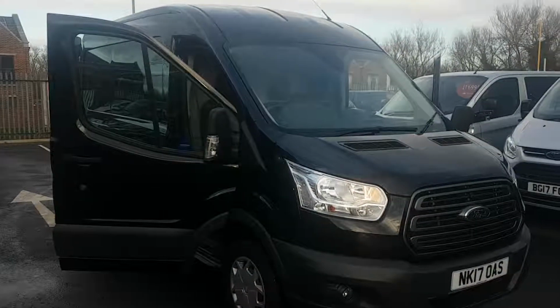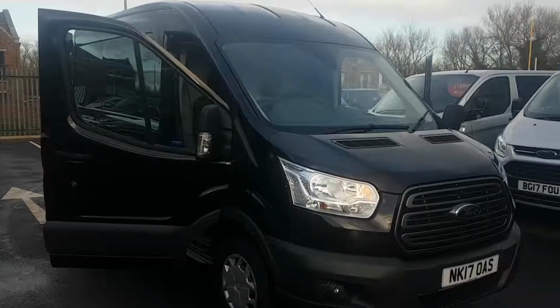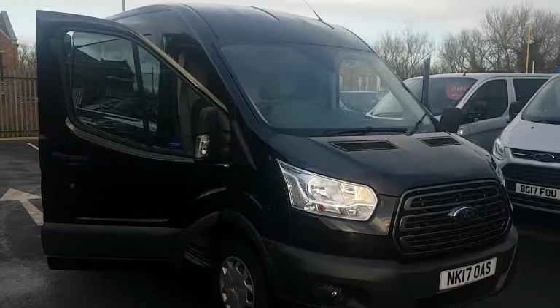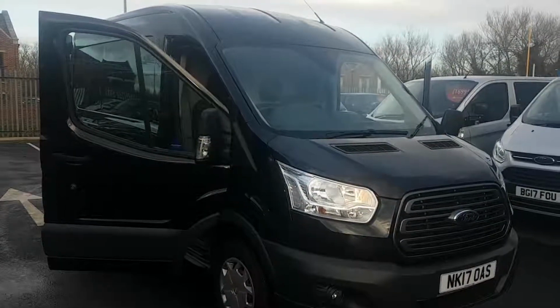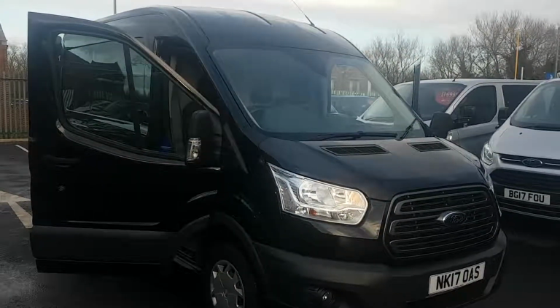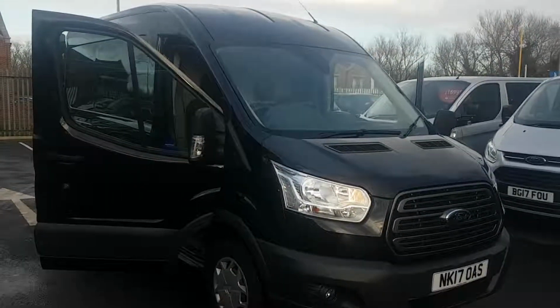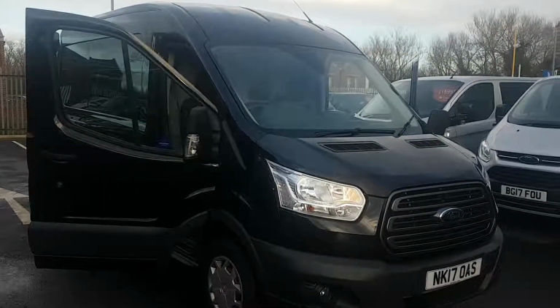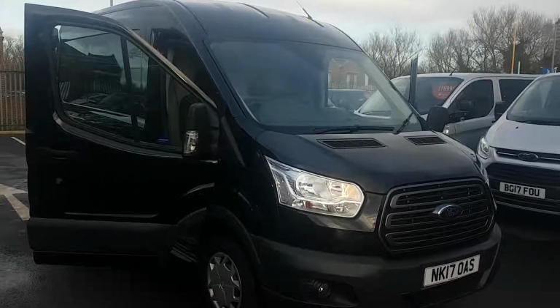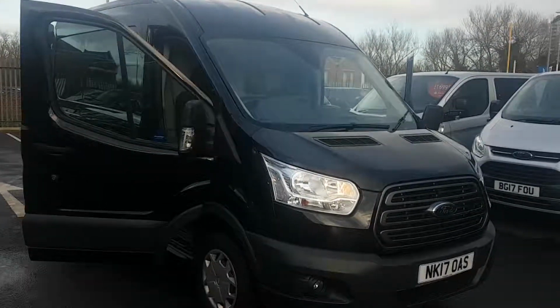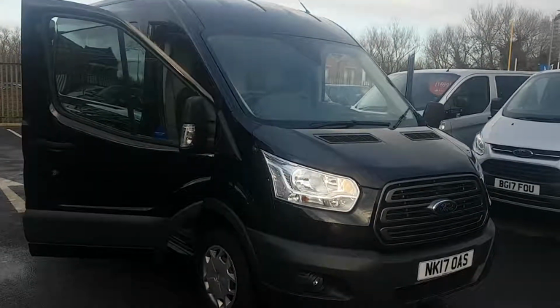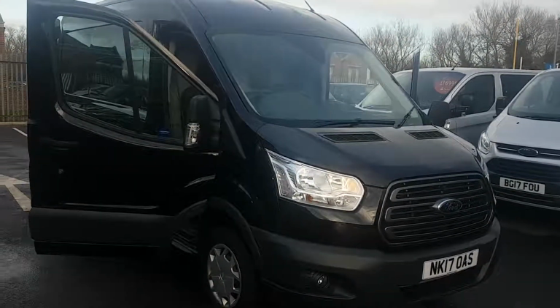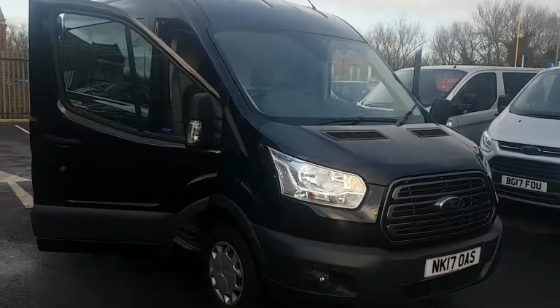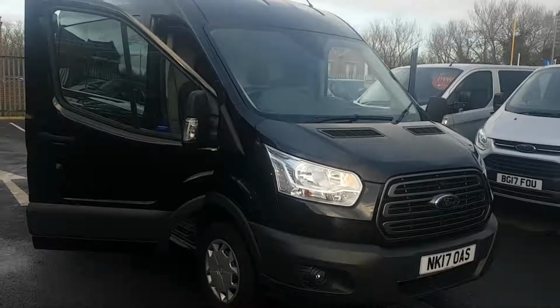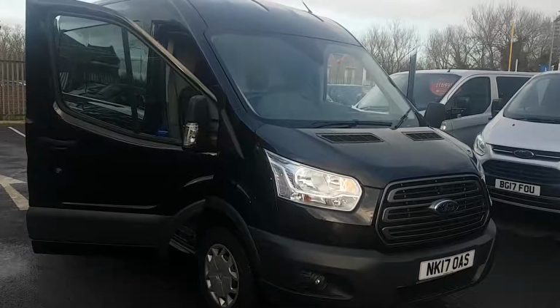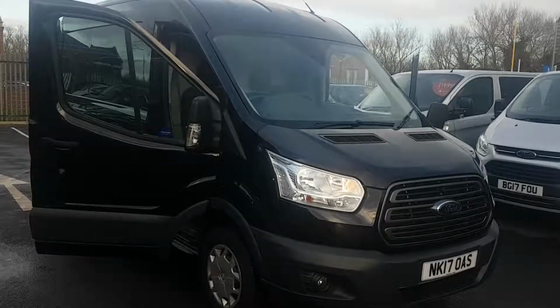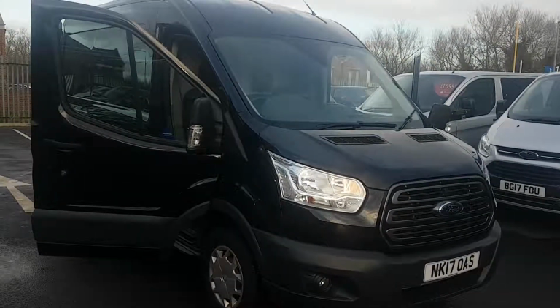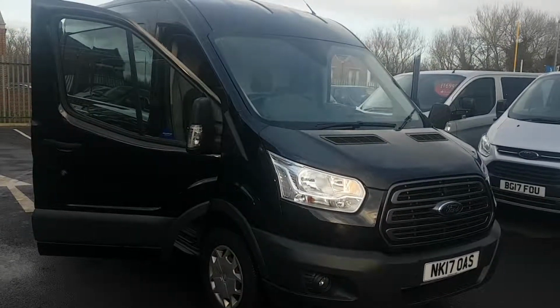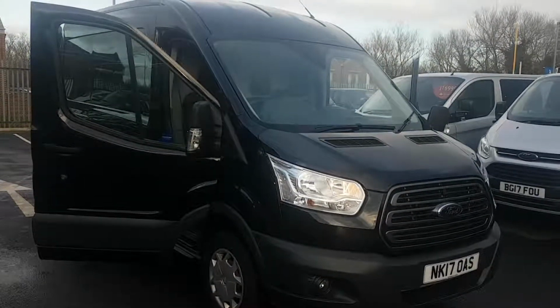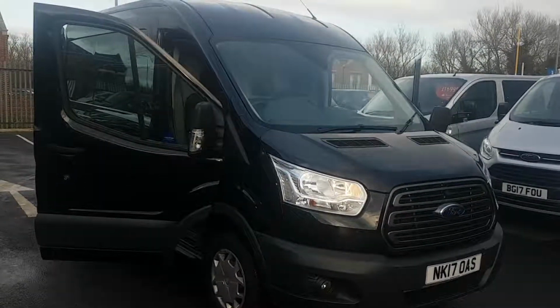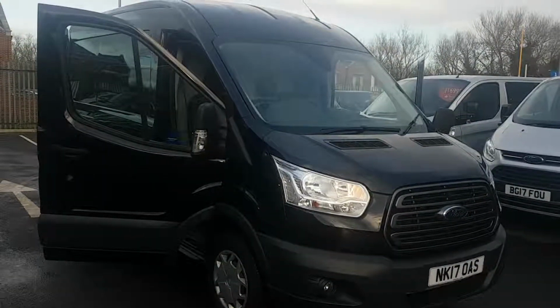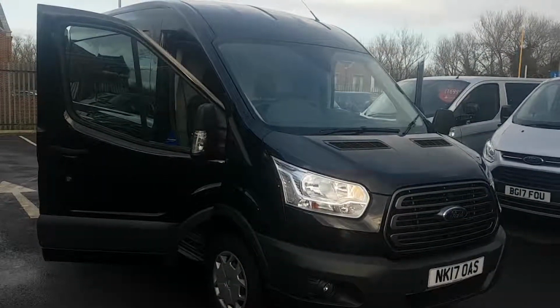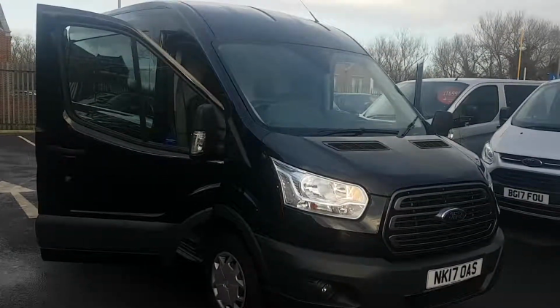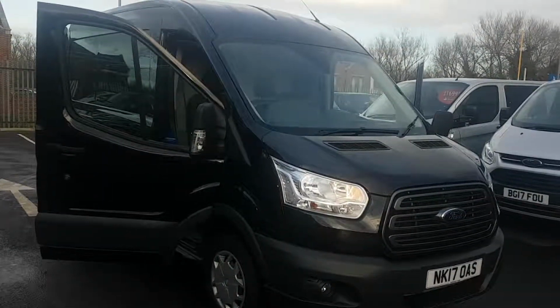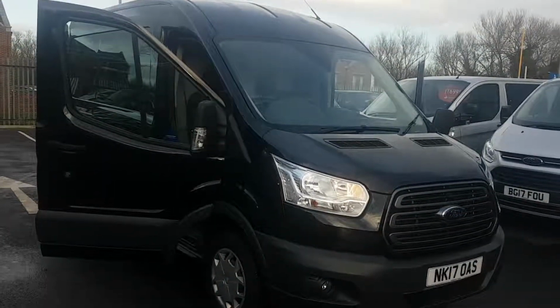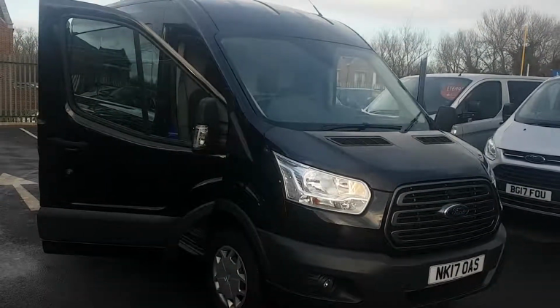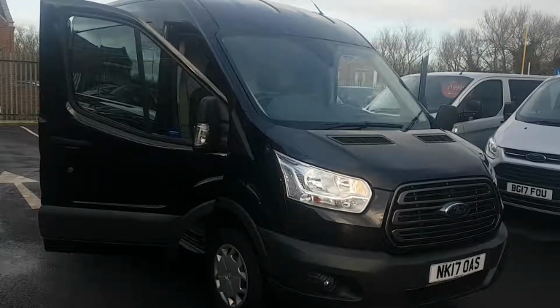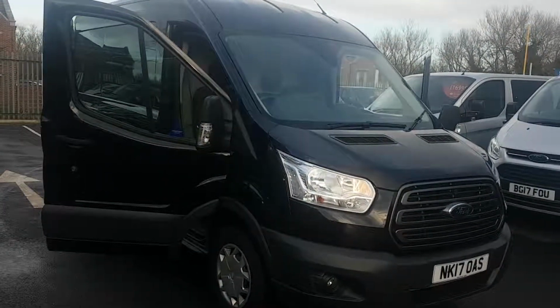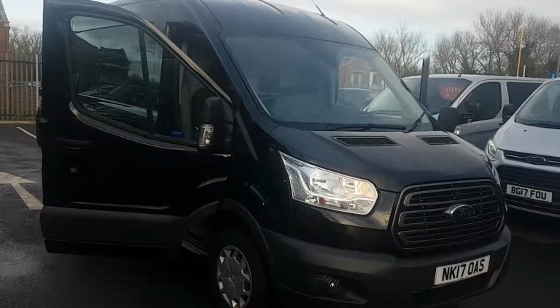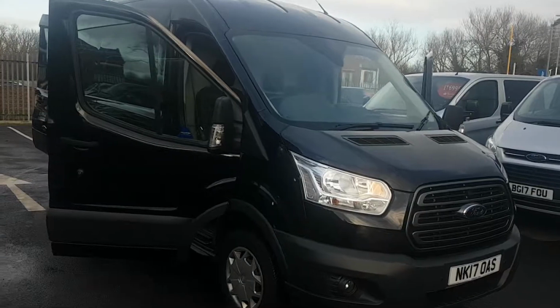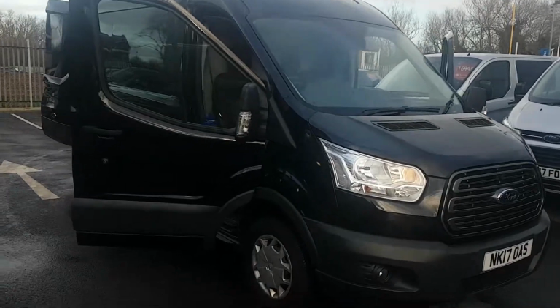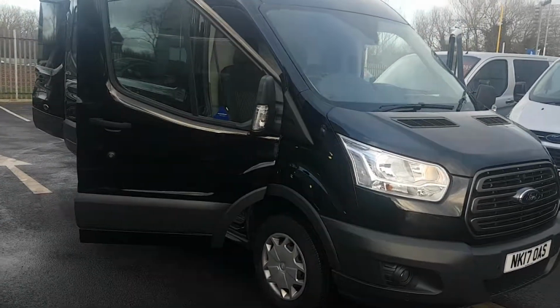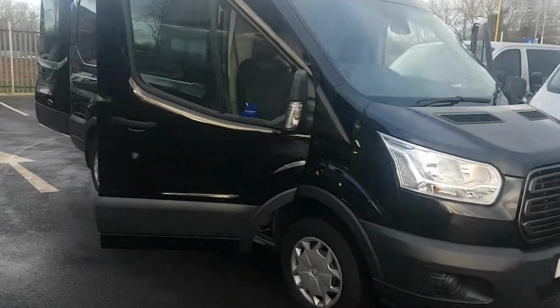Welcome to Jennings Ford. Today we're presenting you with this 2017 17 plate Transit Trend. It's the 2 litre 130 horsepower engine, front wheel drive.